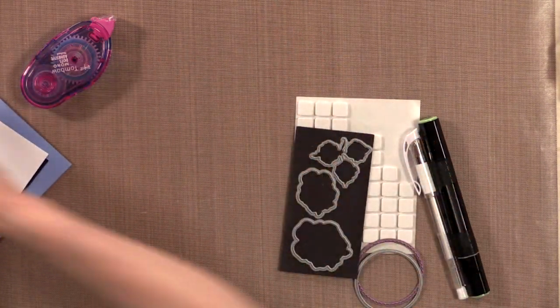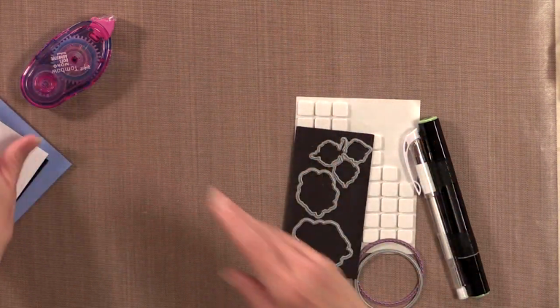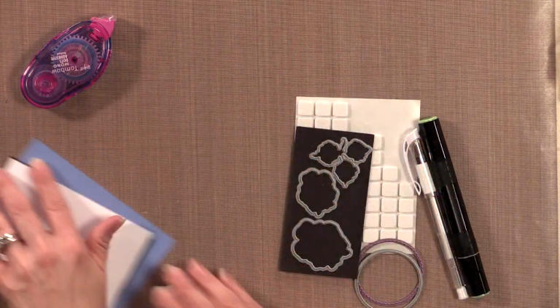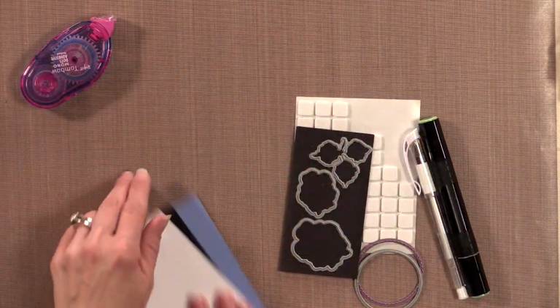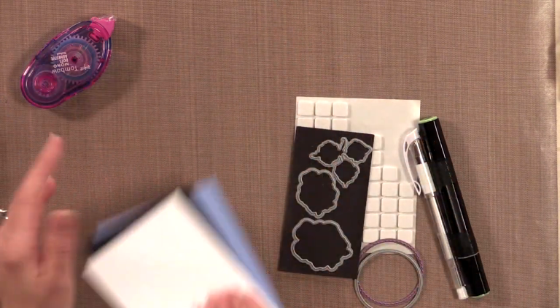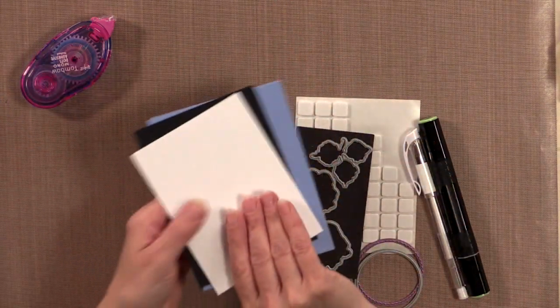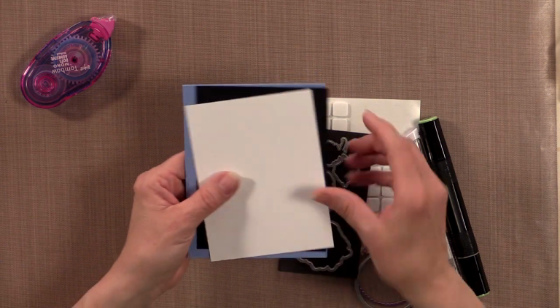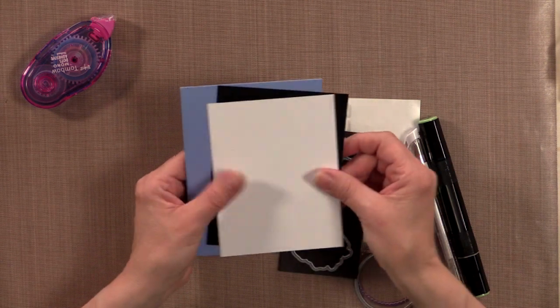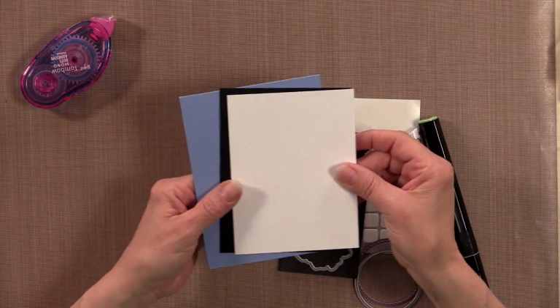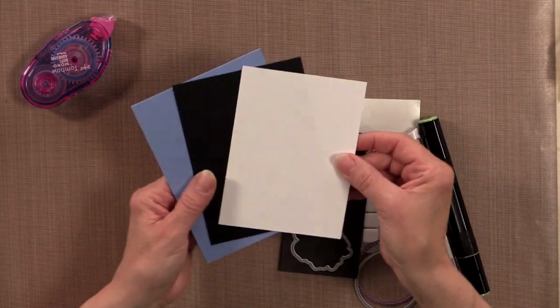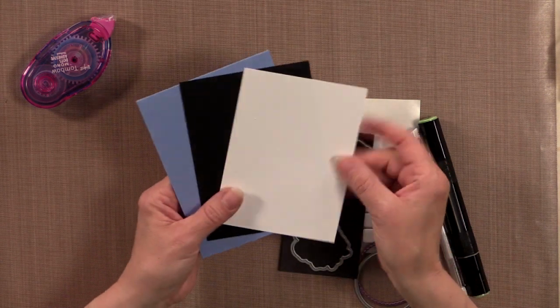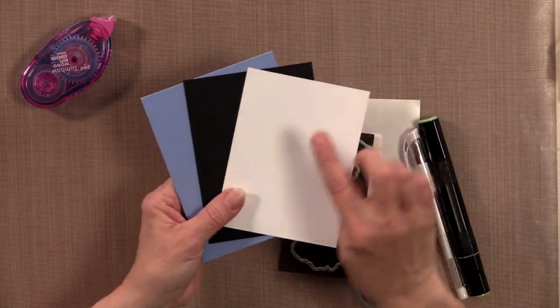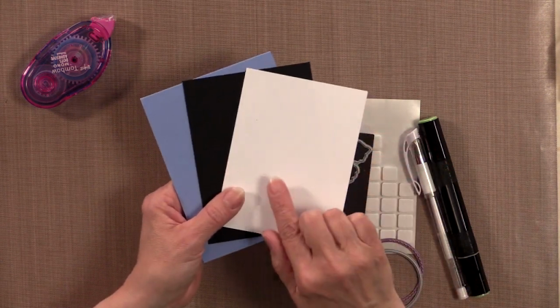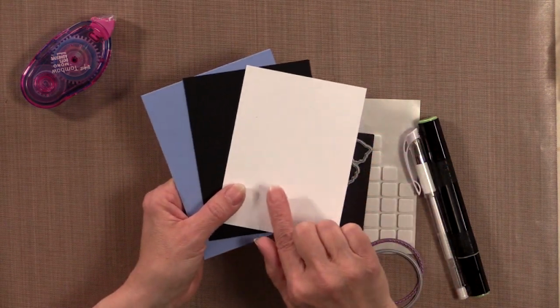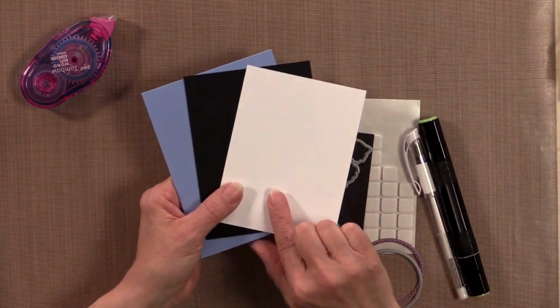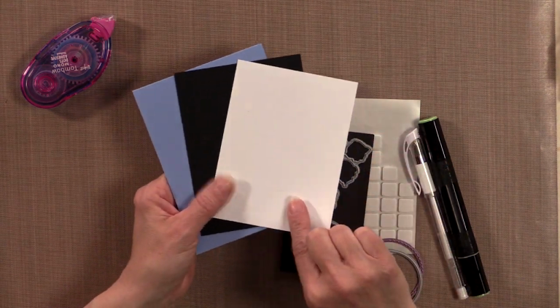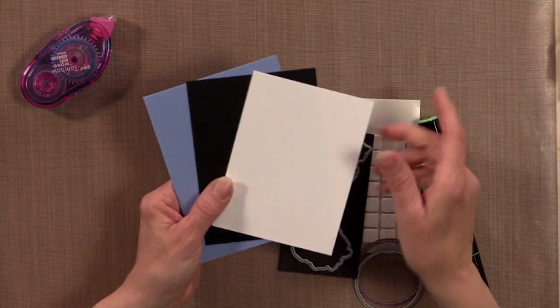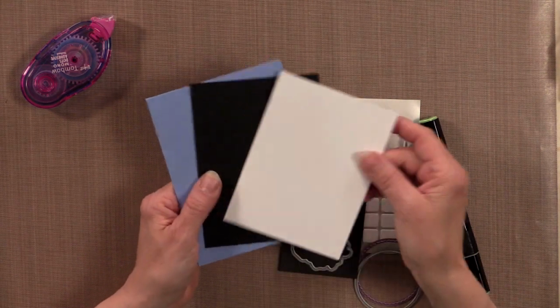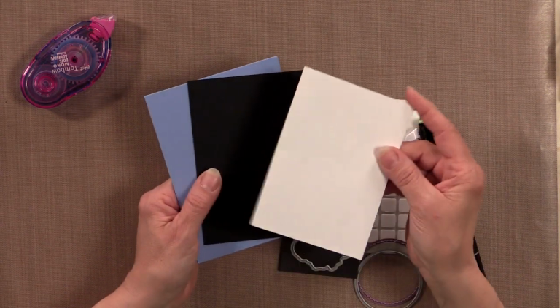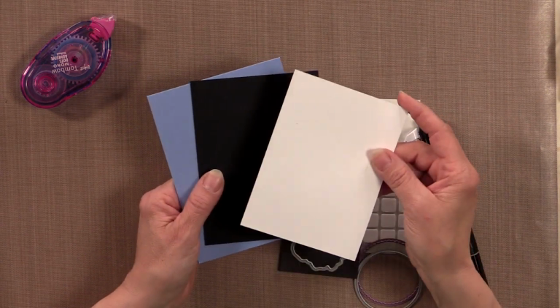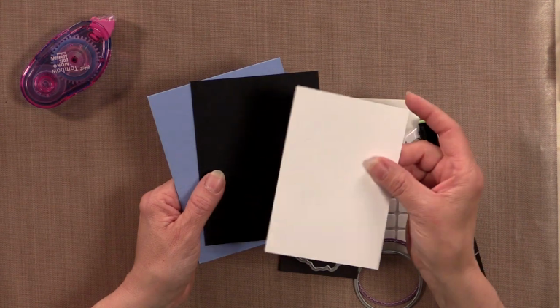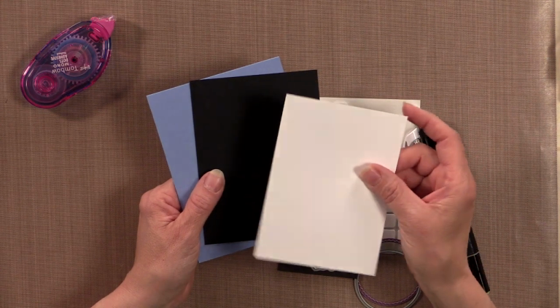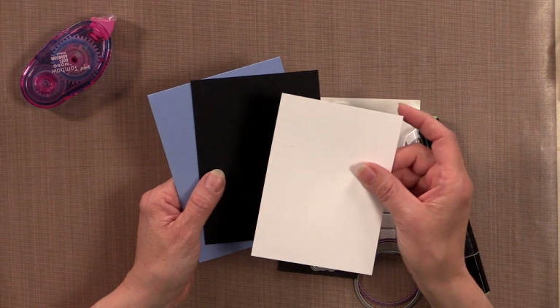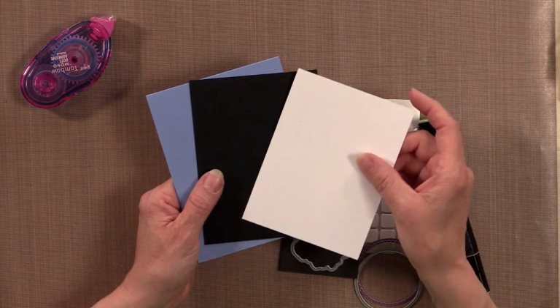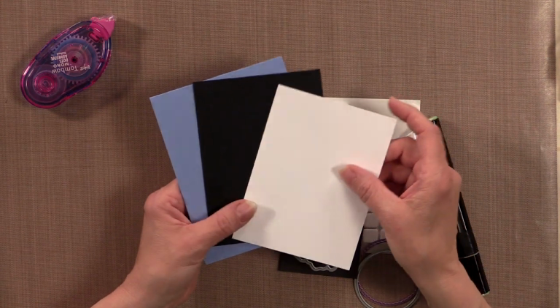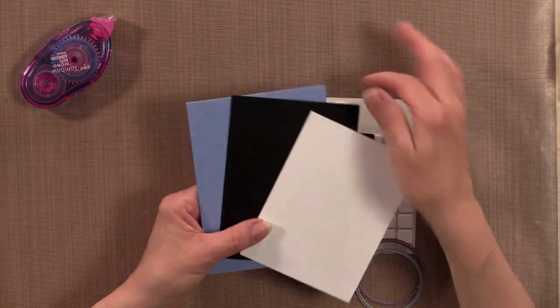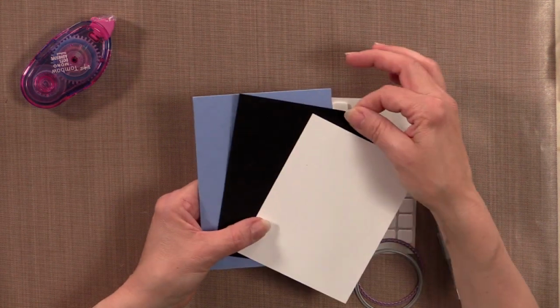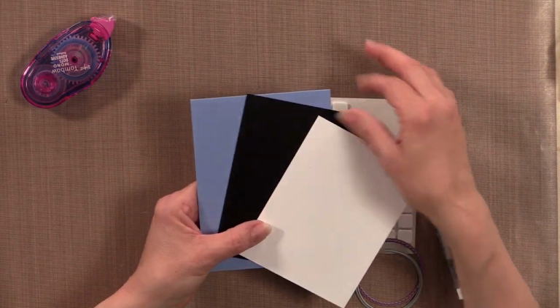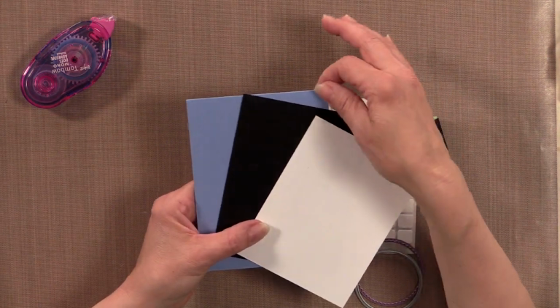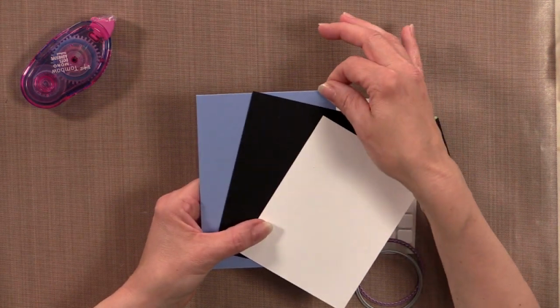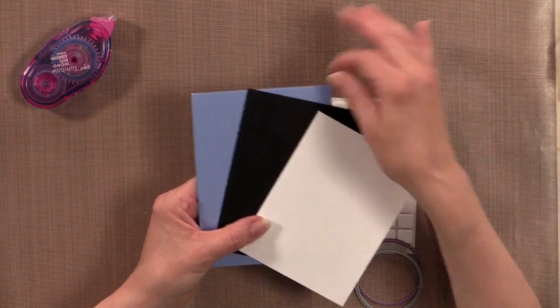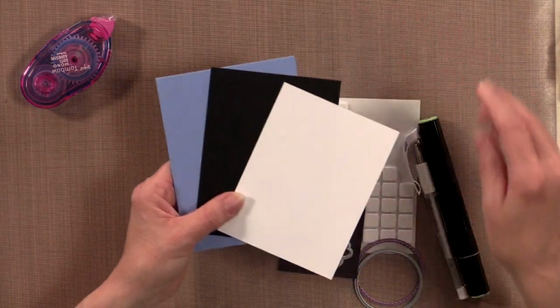You're also going to need some cardstock. The colors I'm using are the Gina K Designs White — this is the layering weight white — Black Onyx, and Powder Blue.